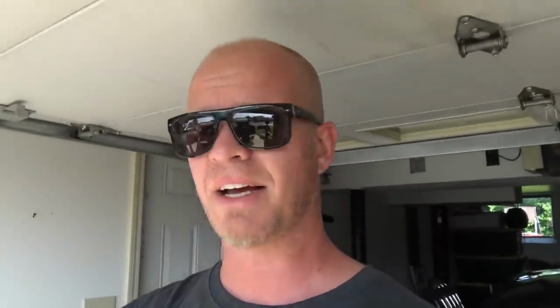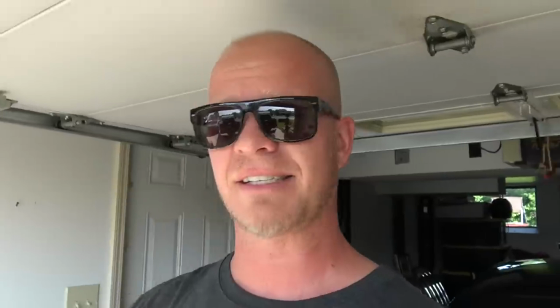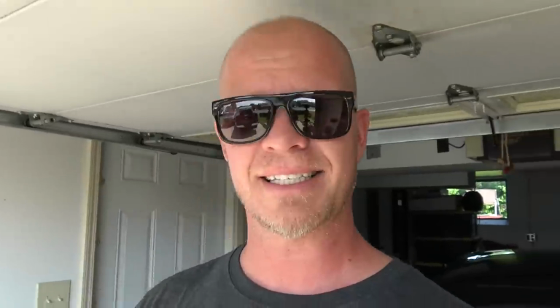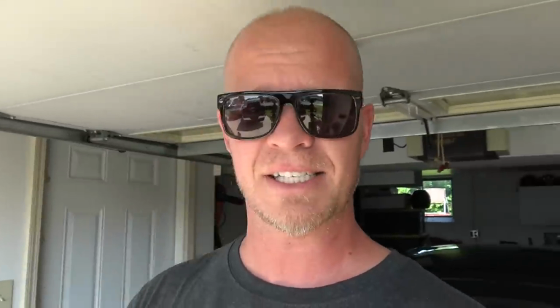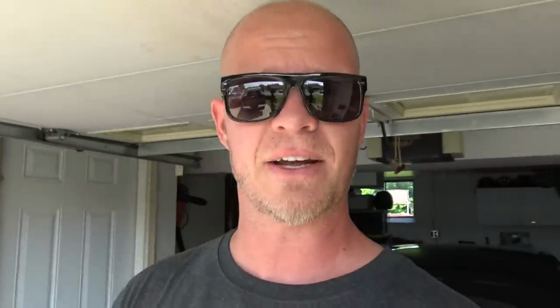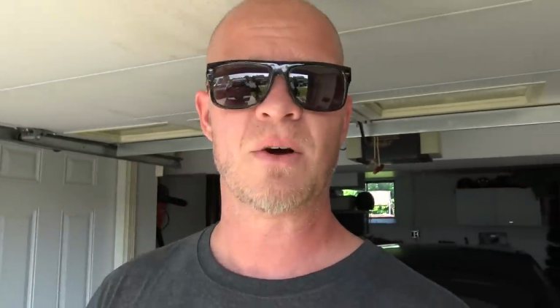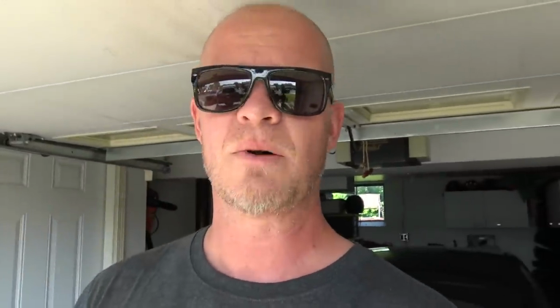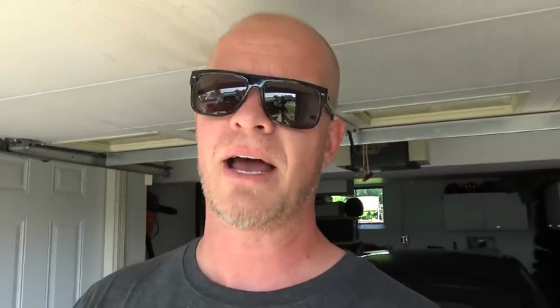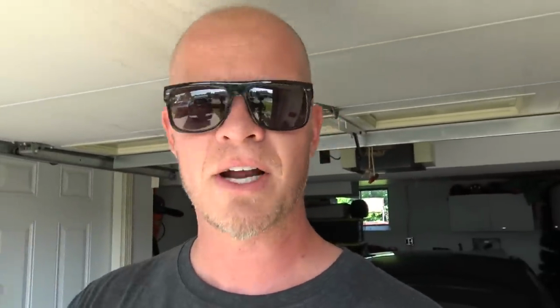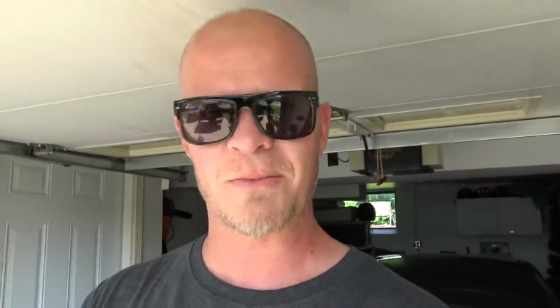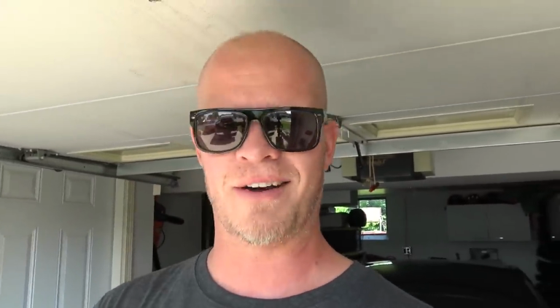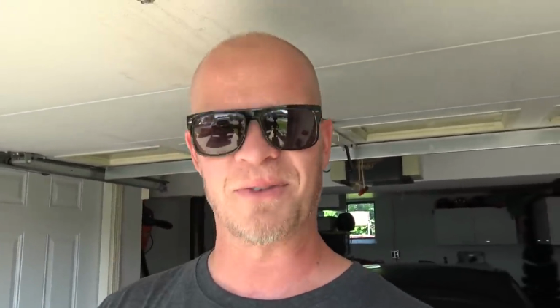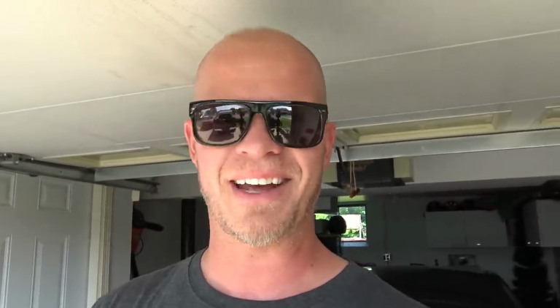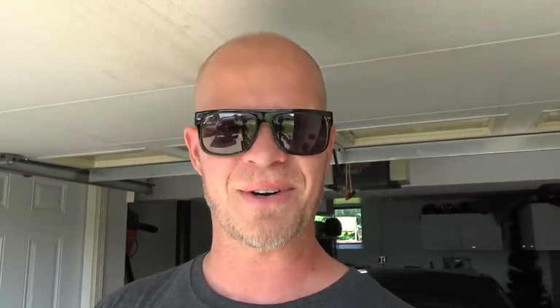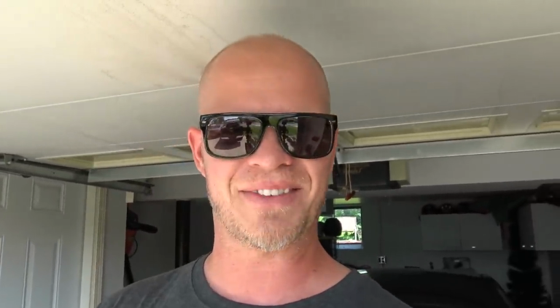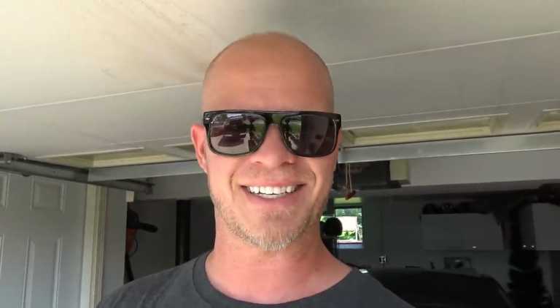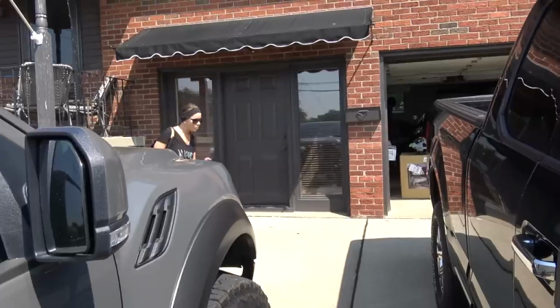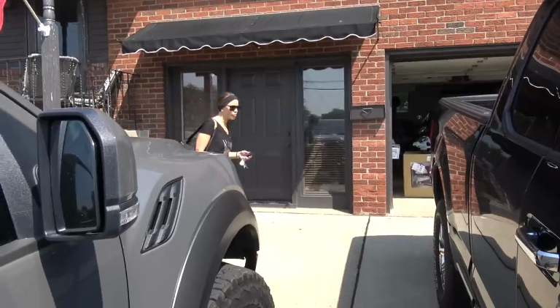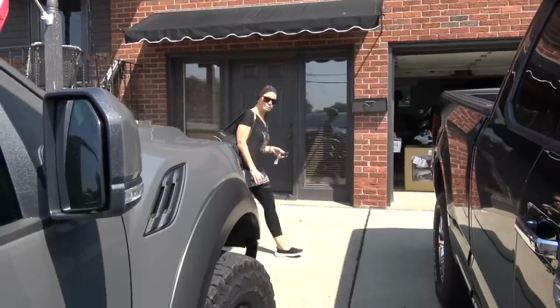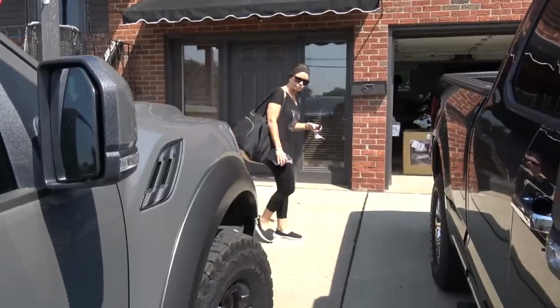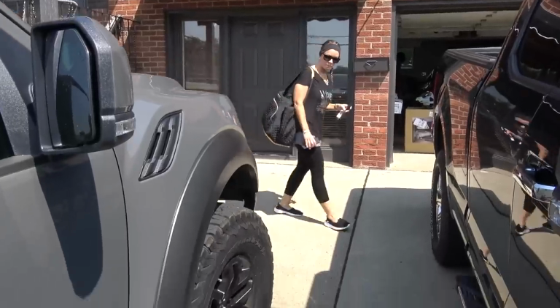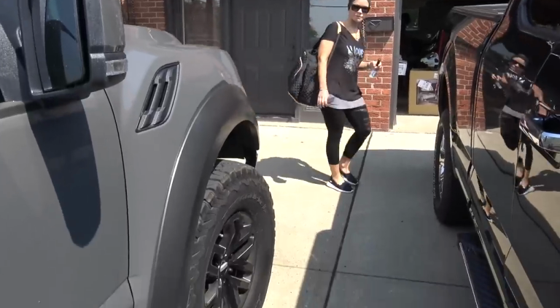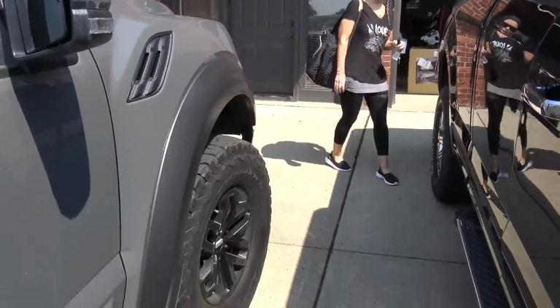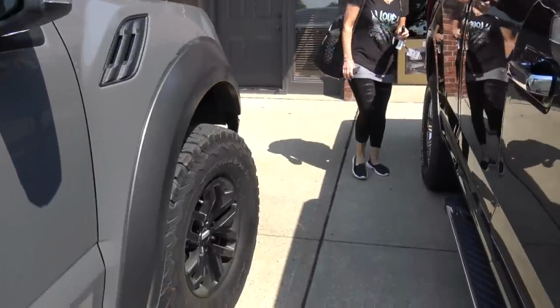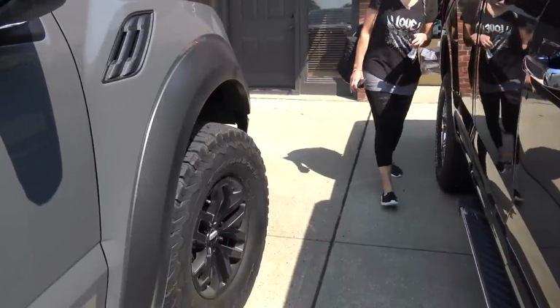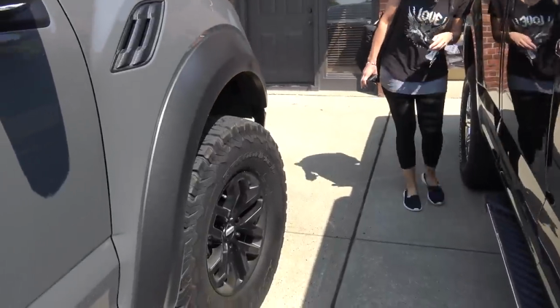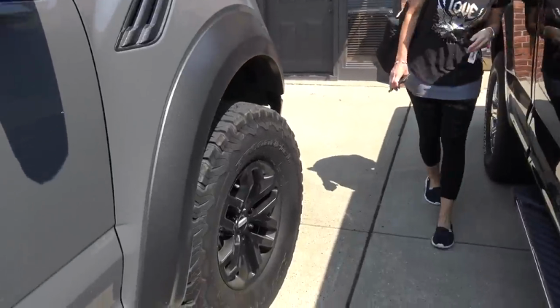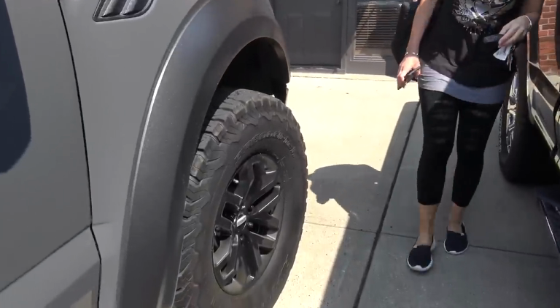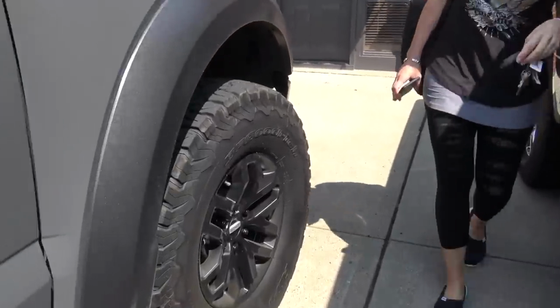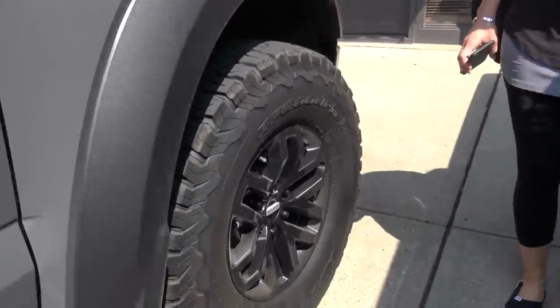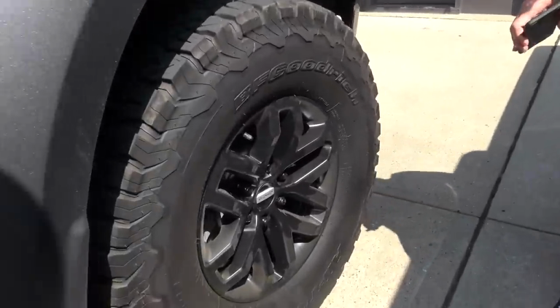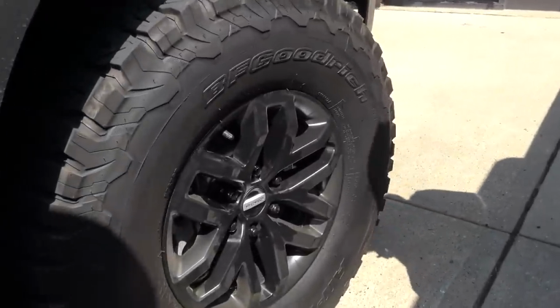Because in today's video, we have another mod for the F-150. She's about to leave here — what do you think, honey? I put the black lug nuts on there.